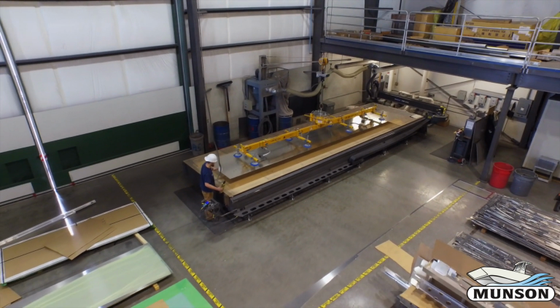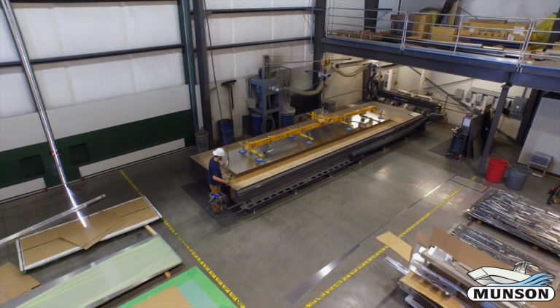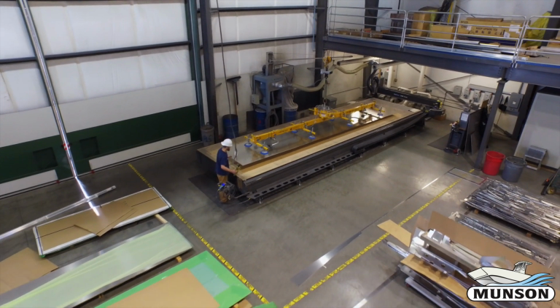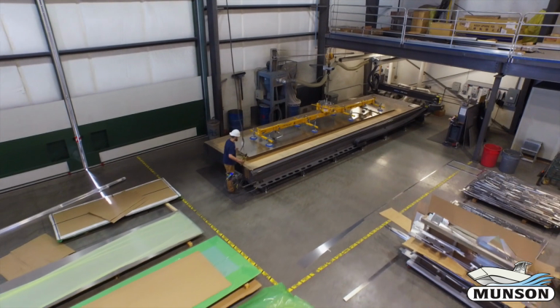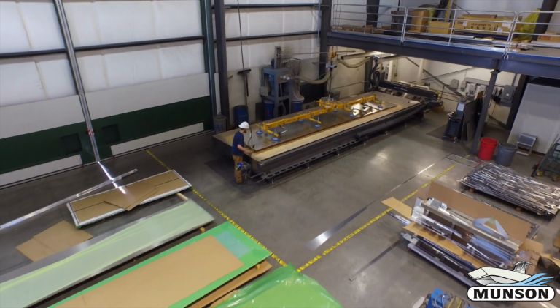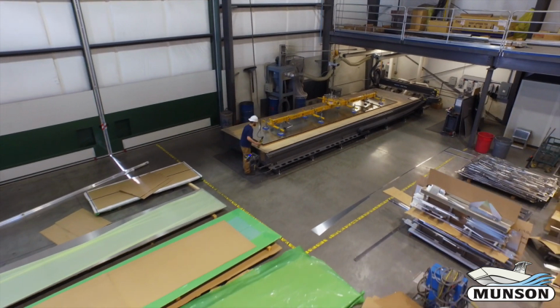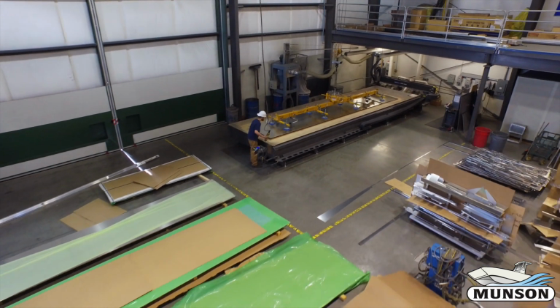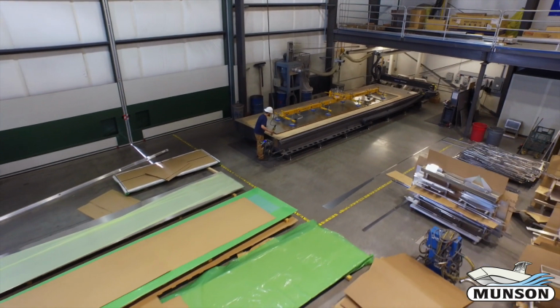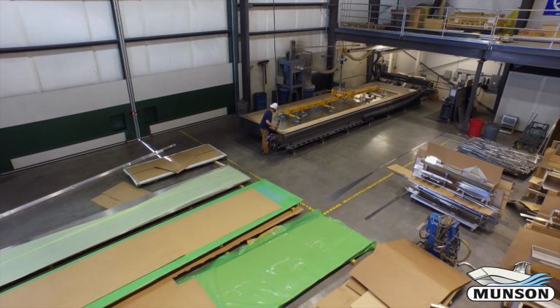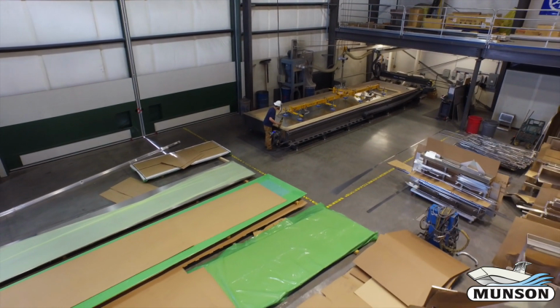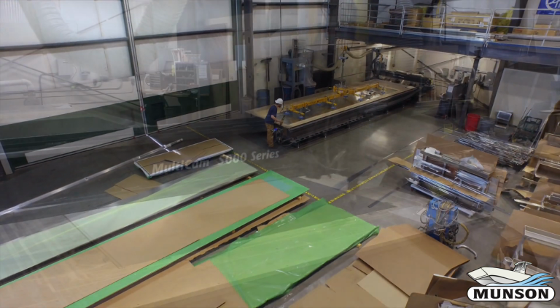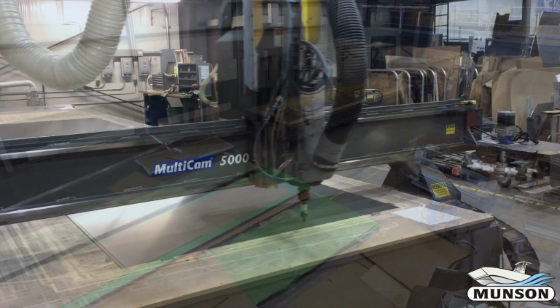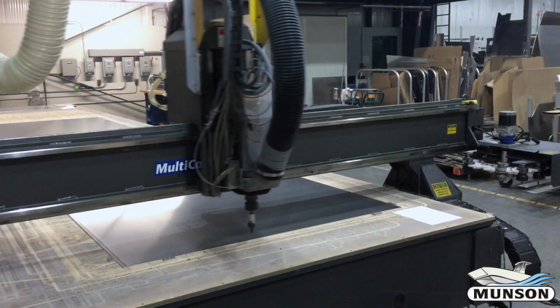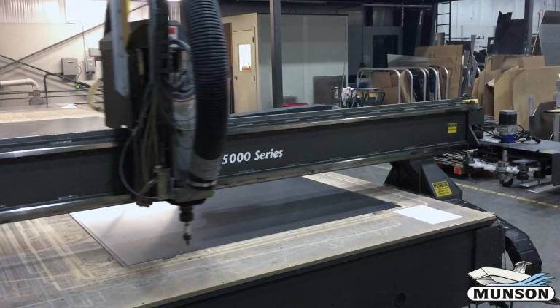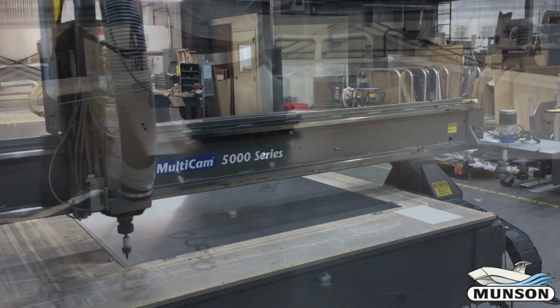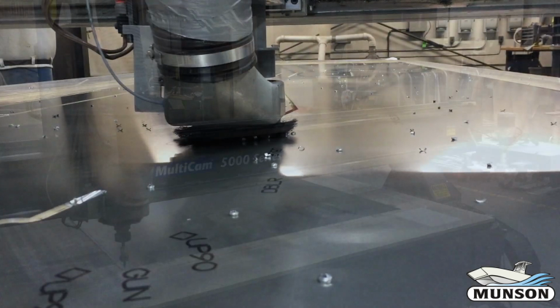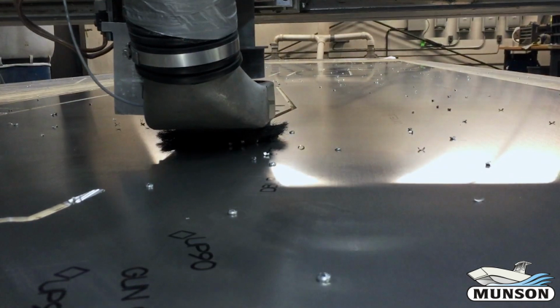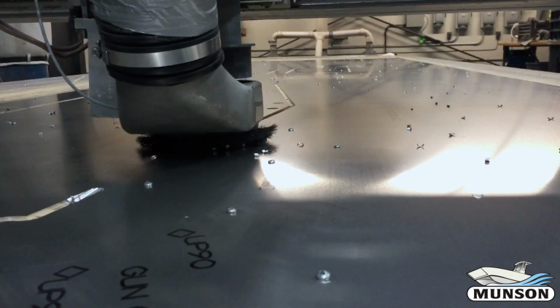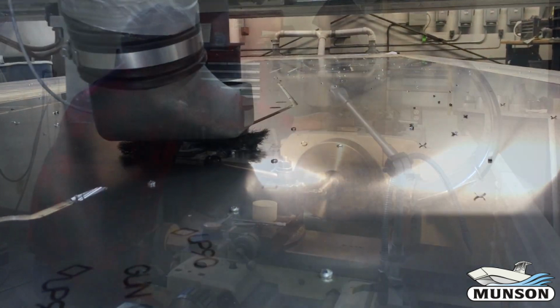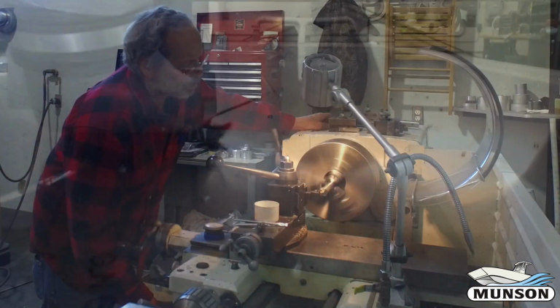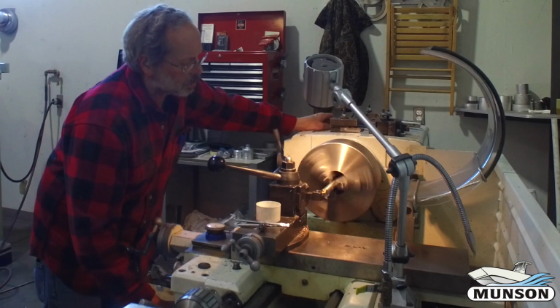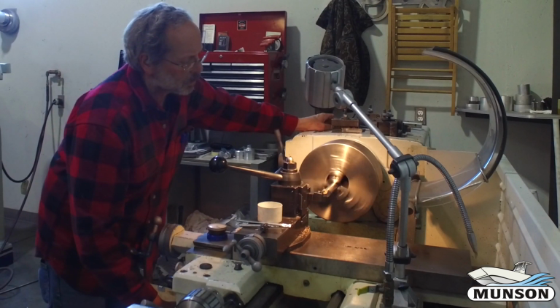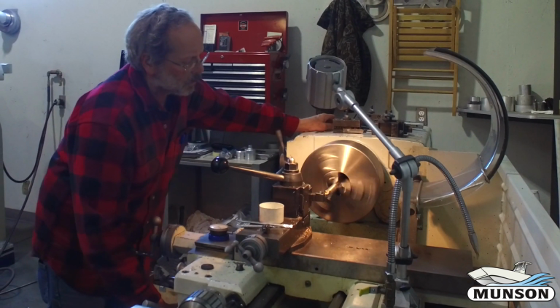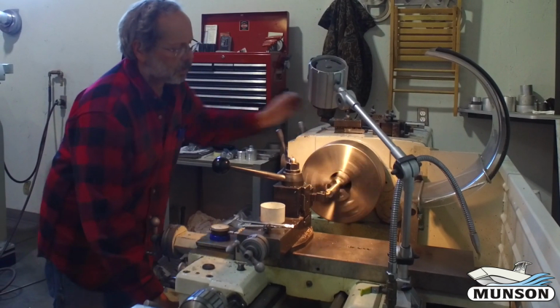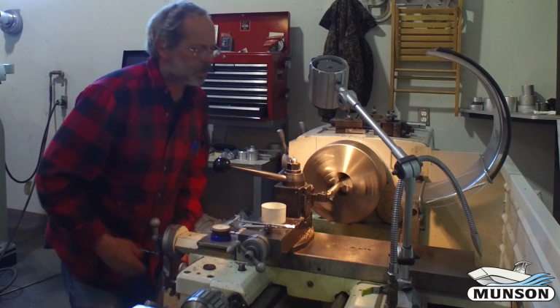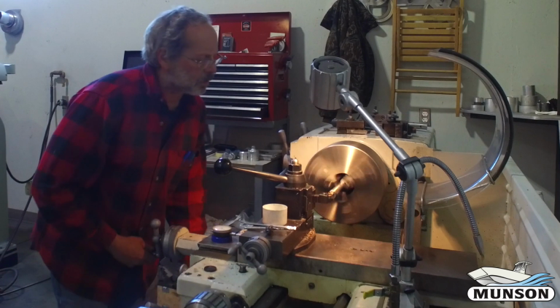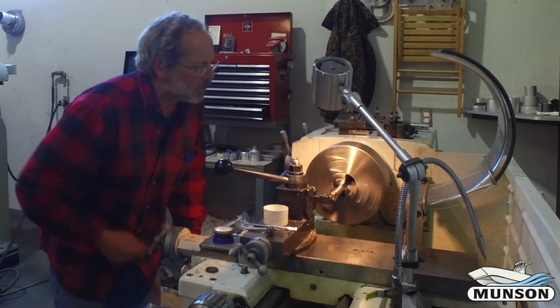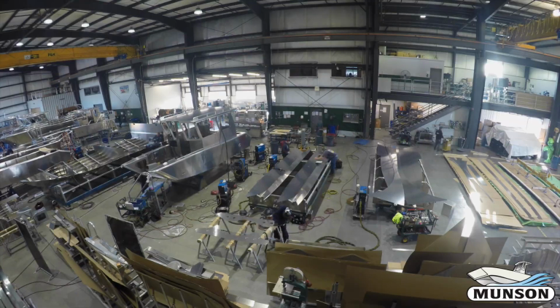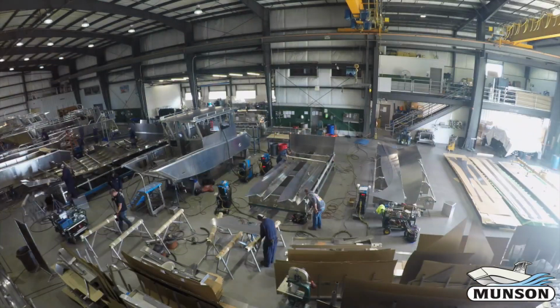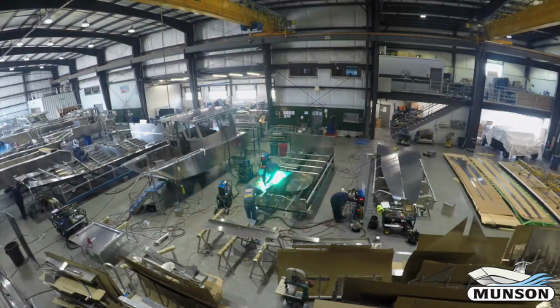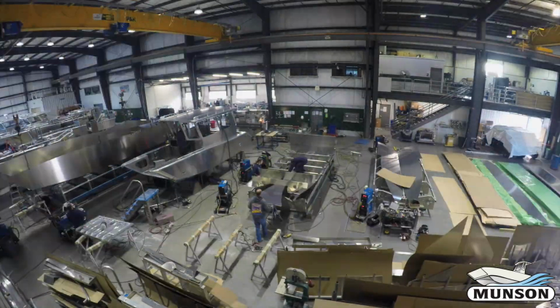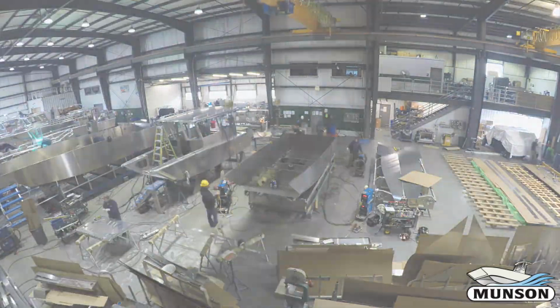Precision is a big part of quality, so production begins with a CNC router cutting our aluminum components to ensure a perfect fit every time. Other components are machined by hand to exacting standards before assembling on the production floor.